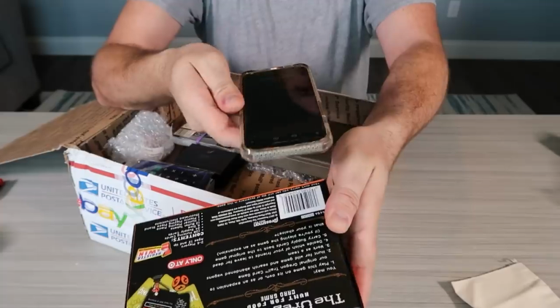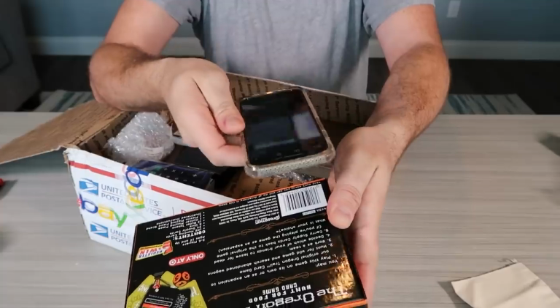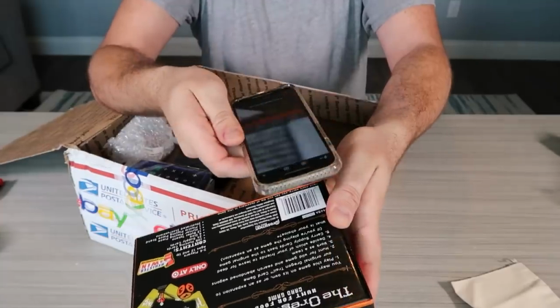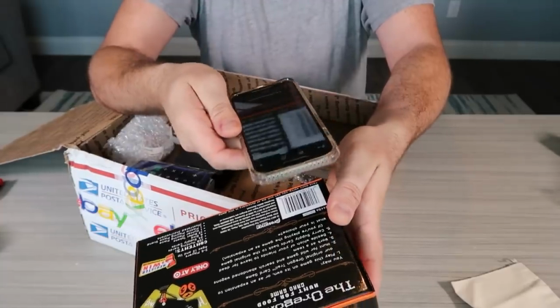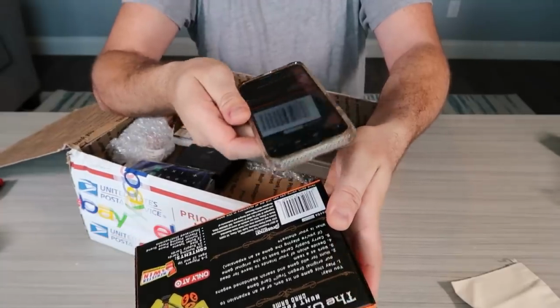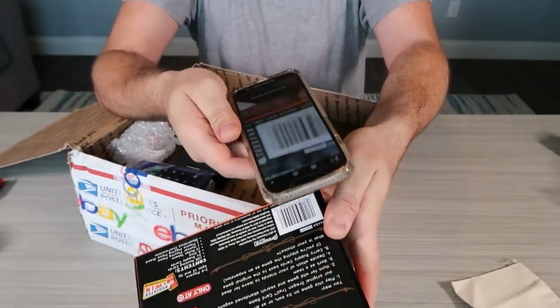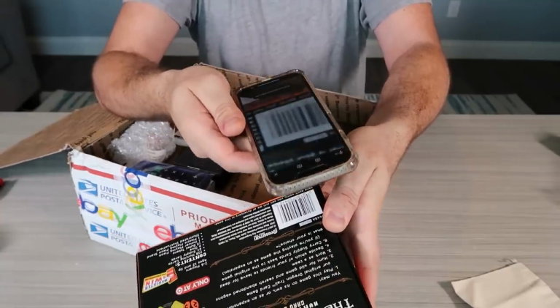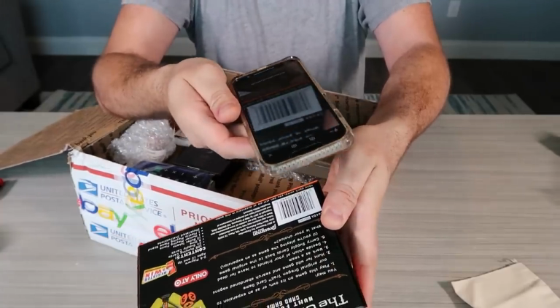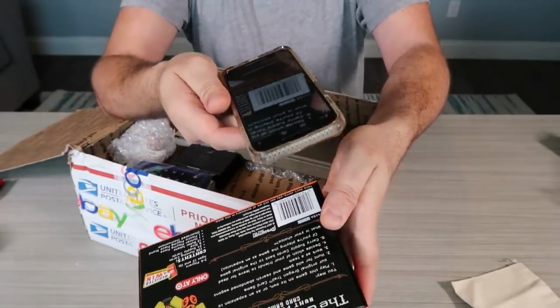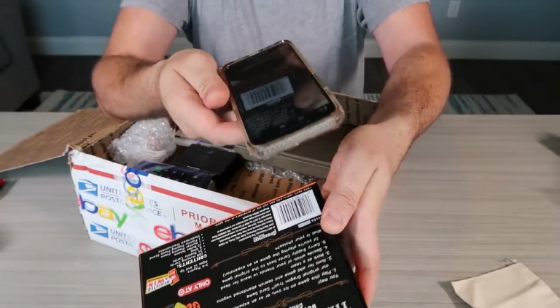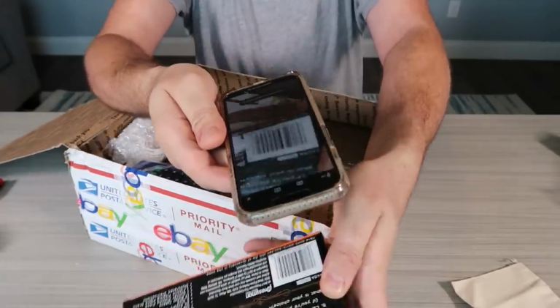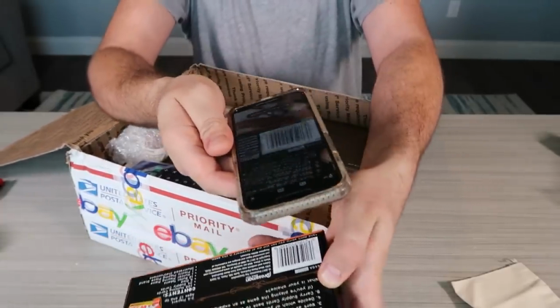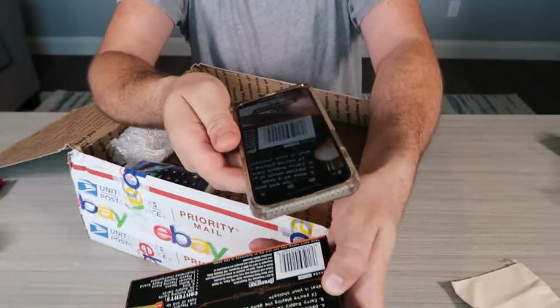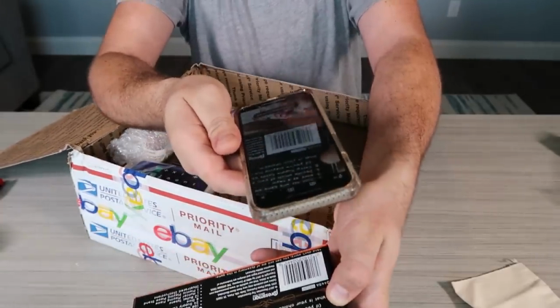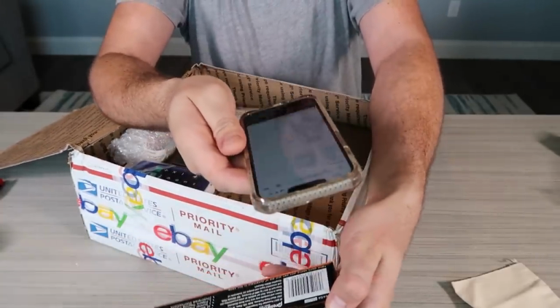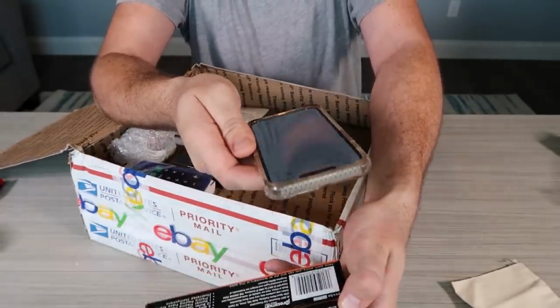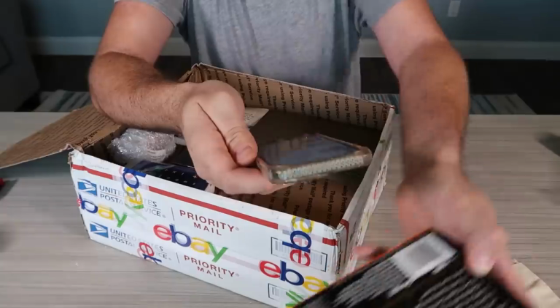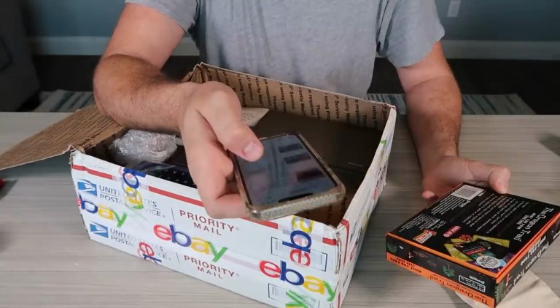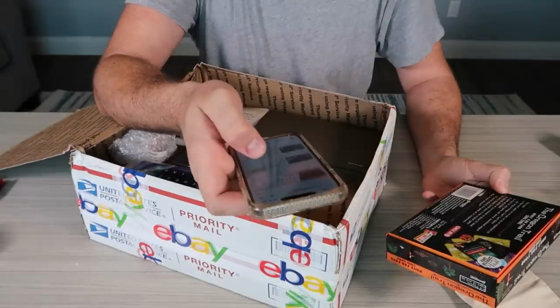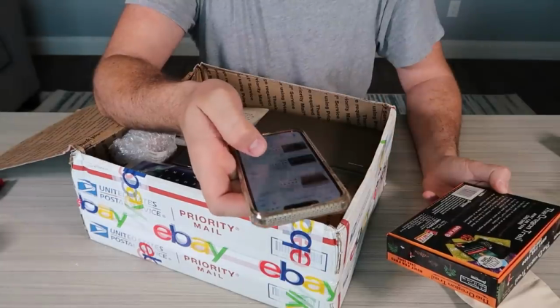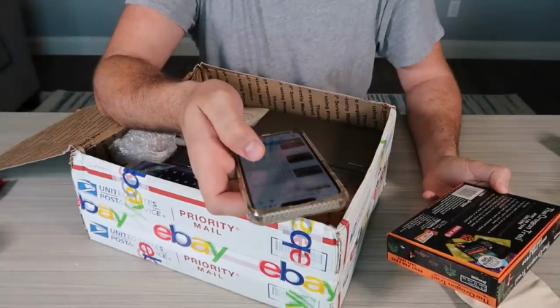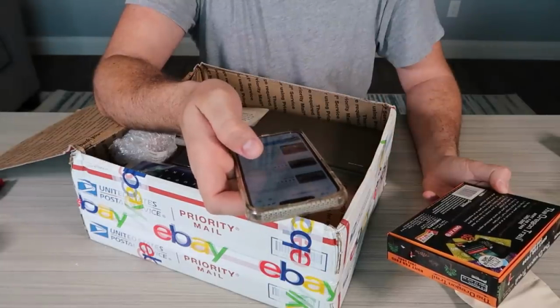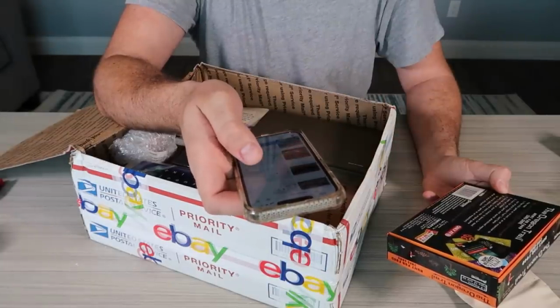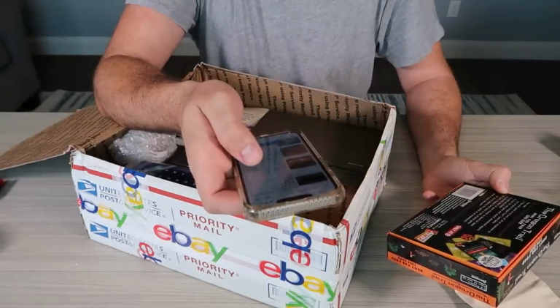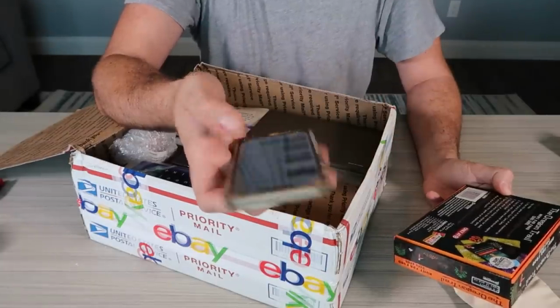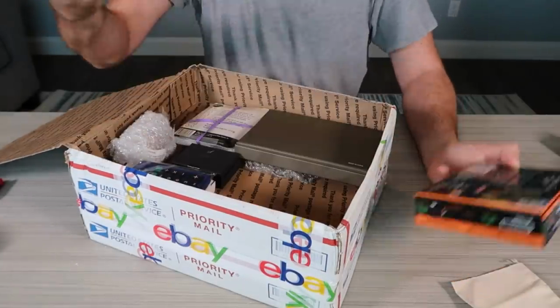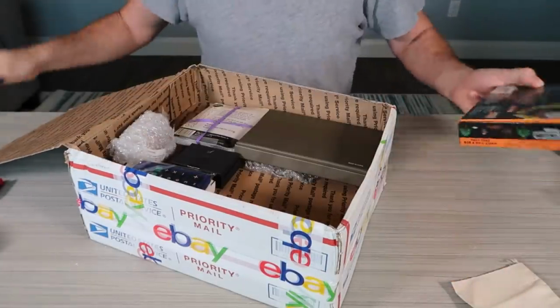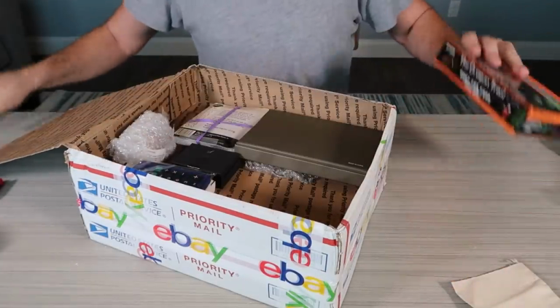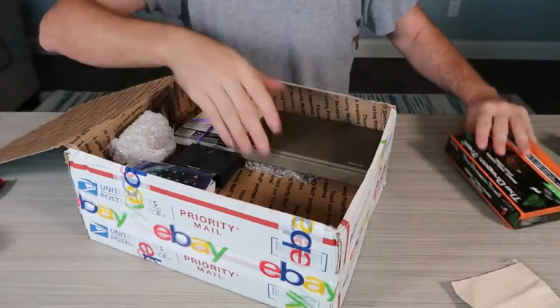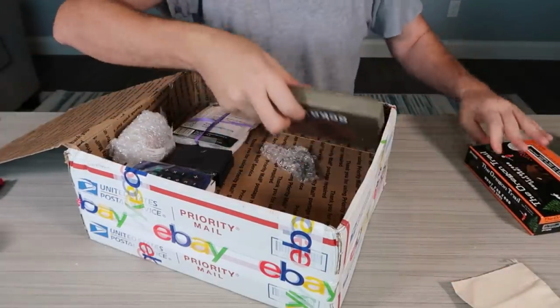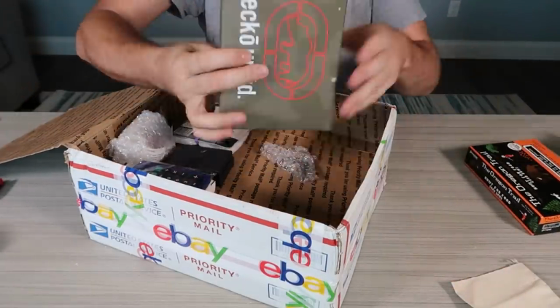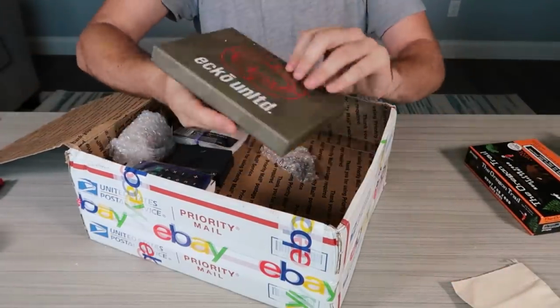I enjoy scanning things on eBay by barcode — that way it tells me how much they're worth. $10, $16, free shipping. Everything else plus shipping, so like $15.